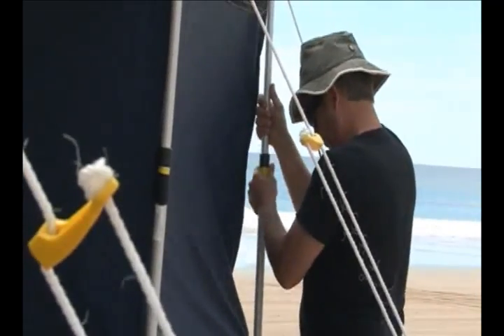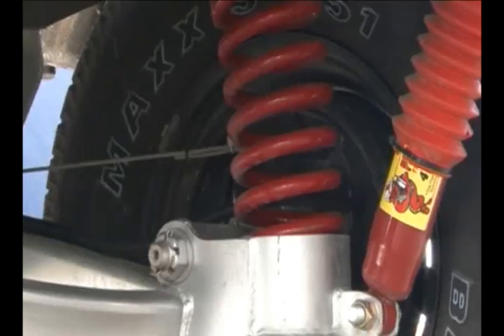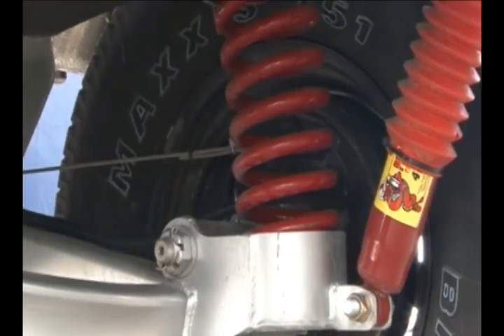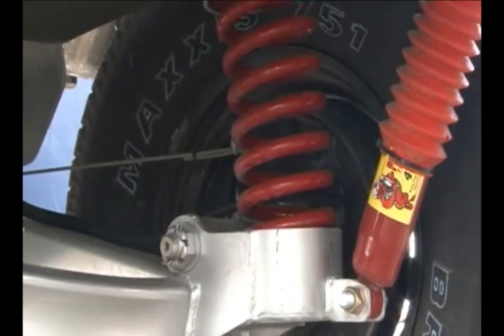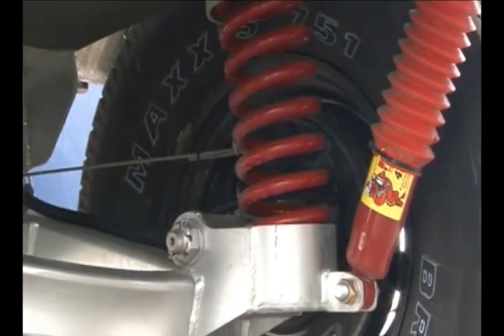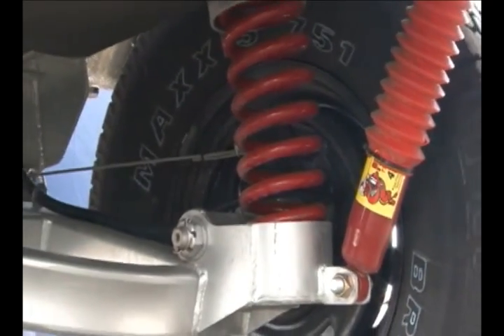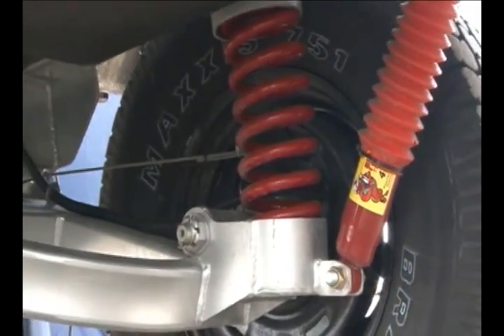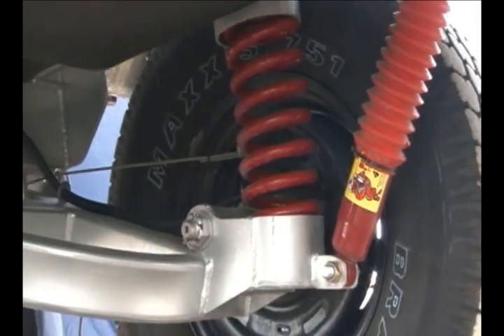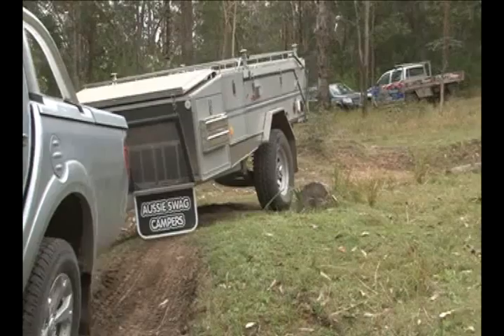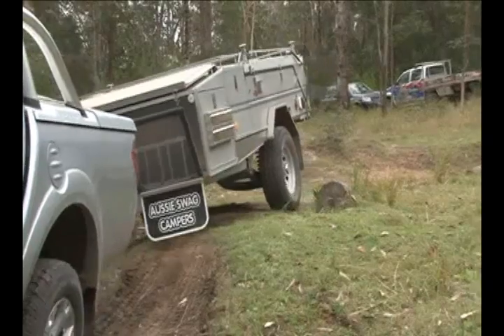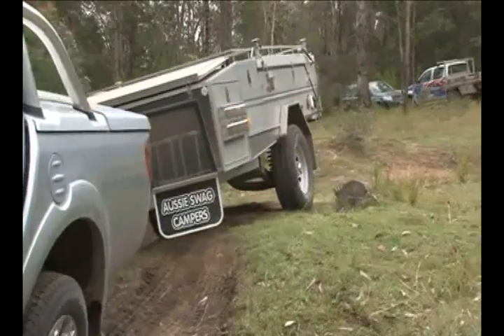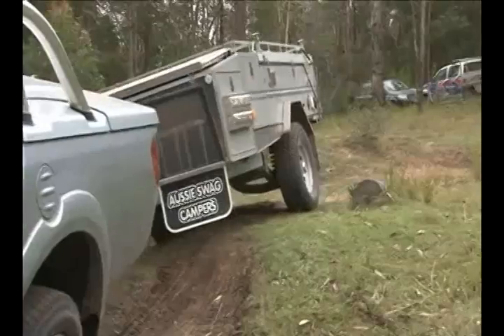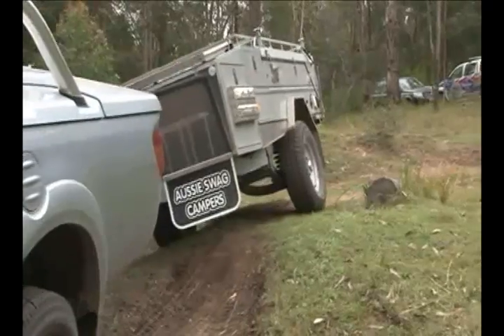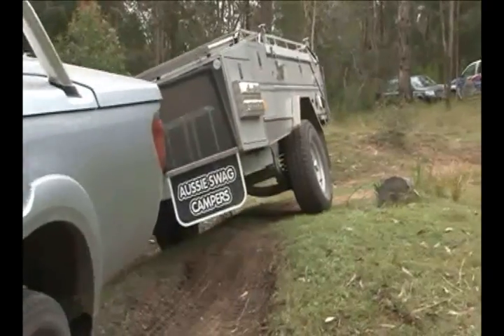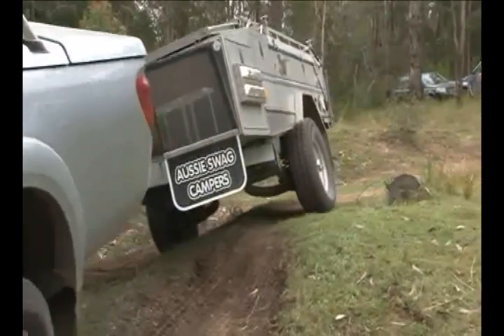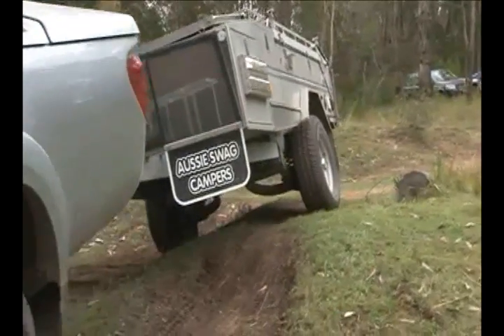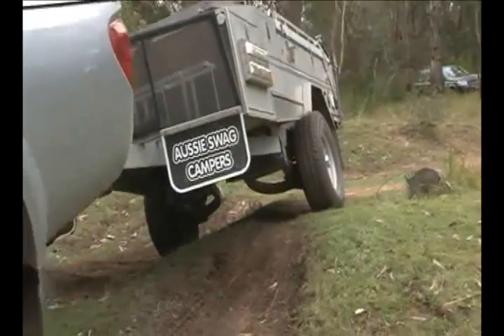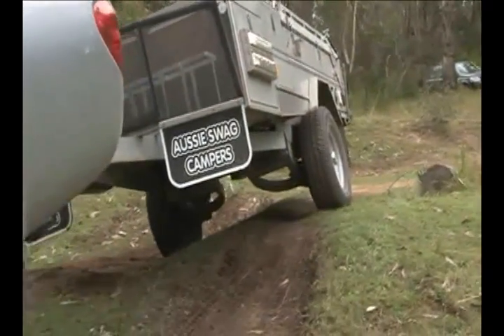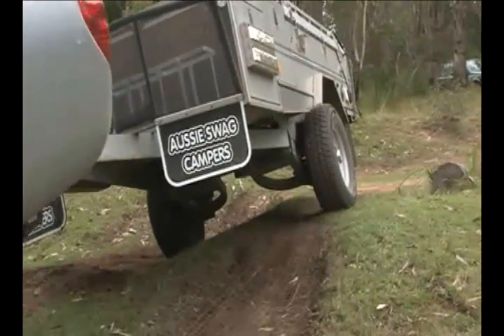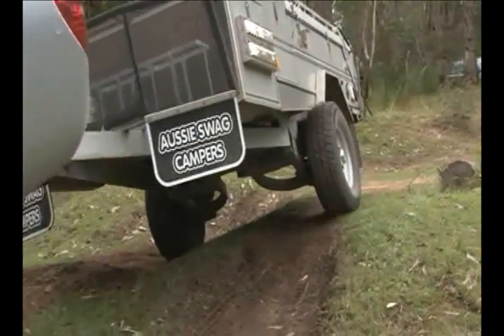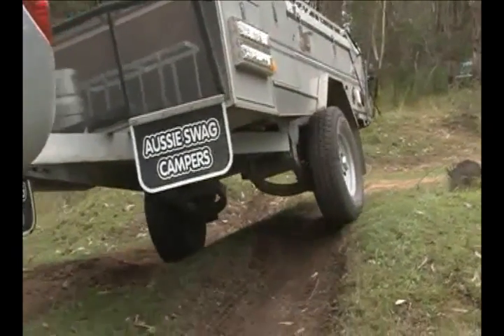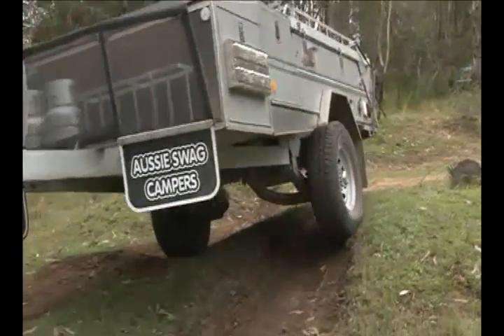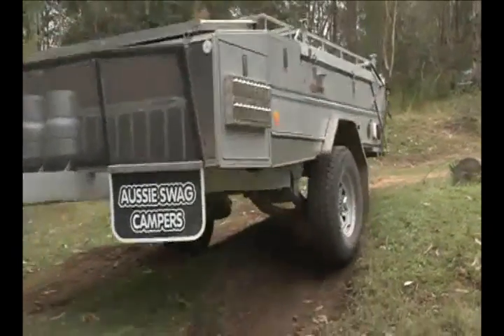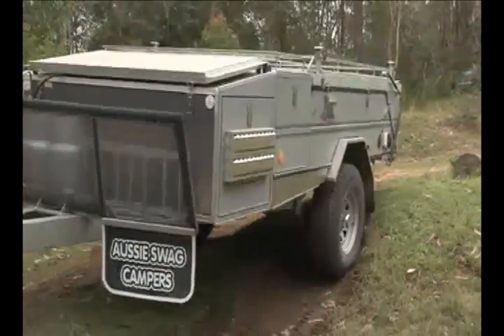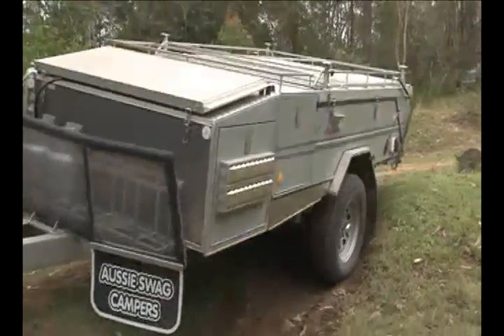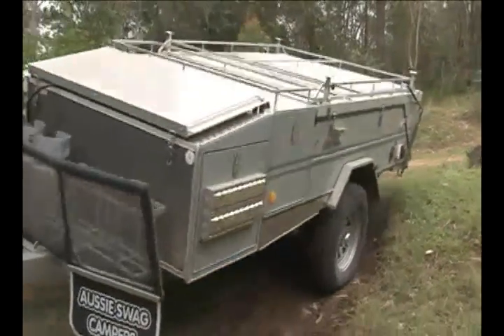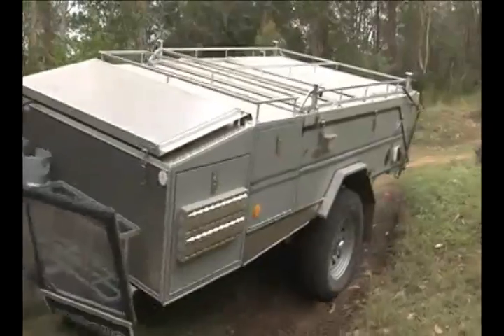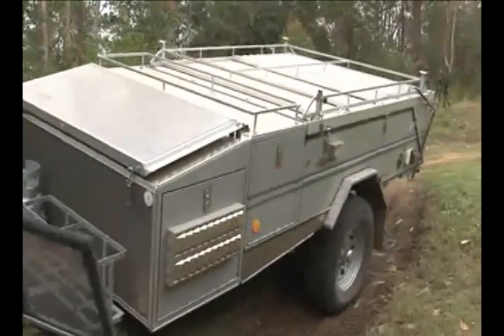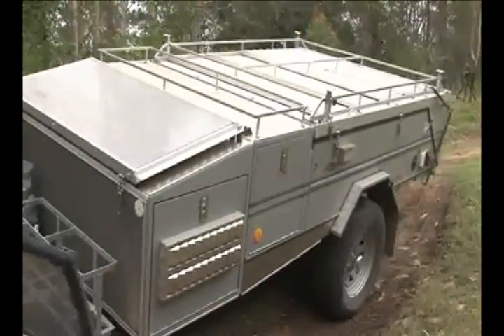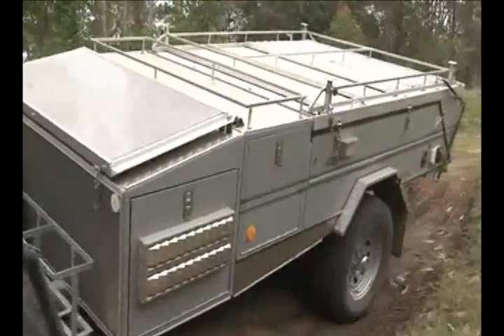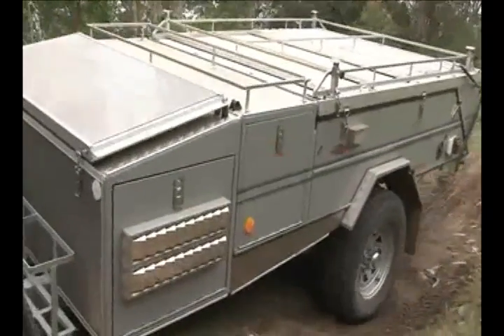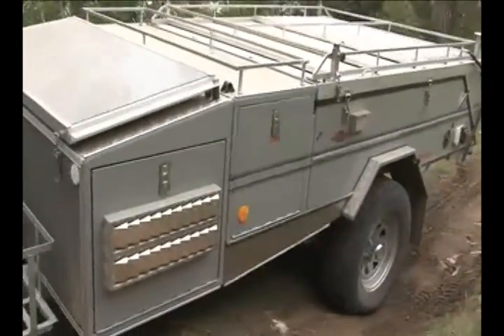The whole undercarriage is hot-dip galvanised. We use independent trailing arm suspension, which is also hot-dip galvanised. Two-tonne bearings, twelve-inch off-road electric brakes. It really is an unbreakable system.